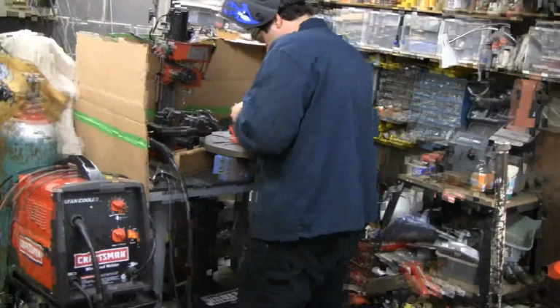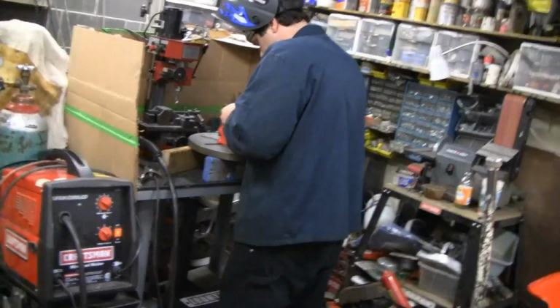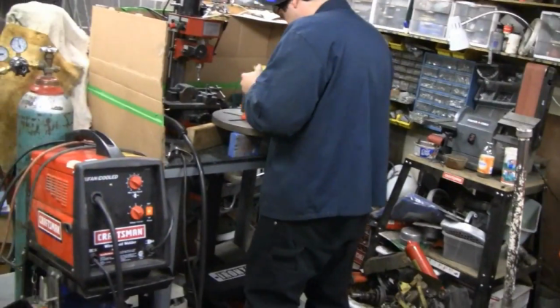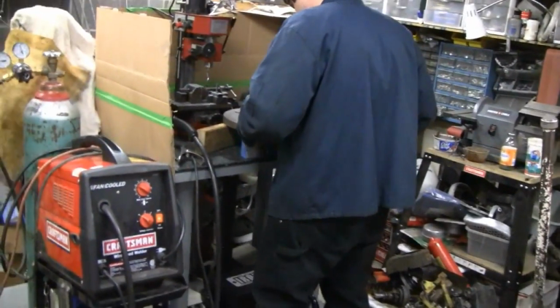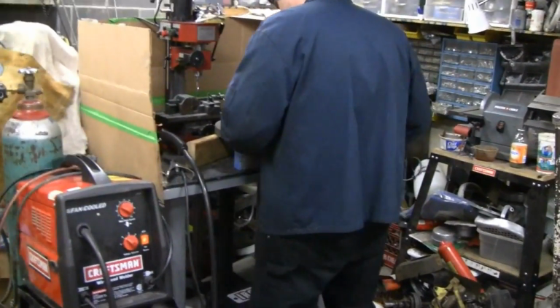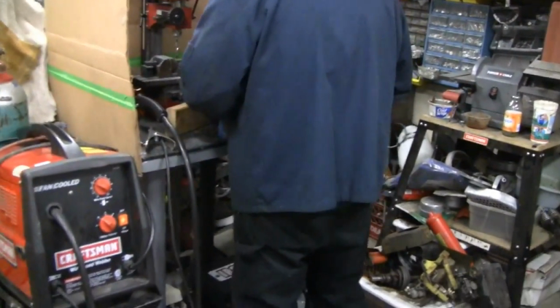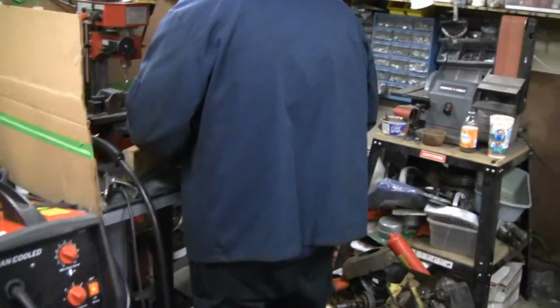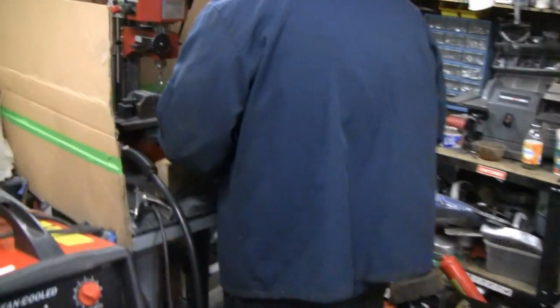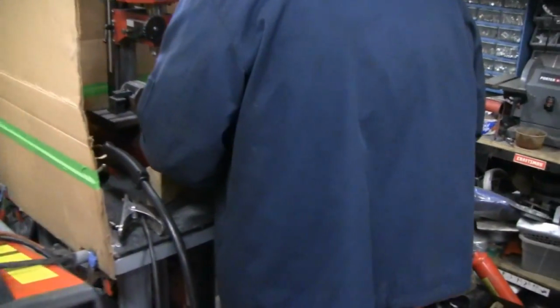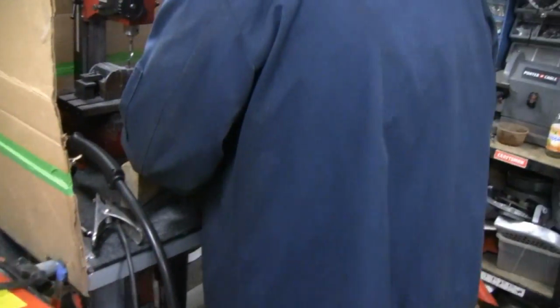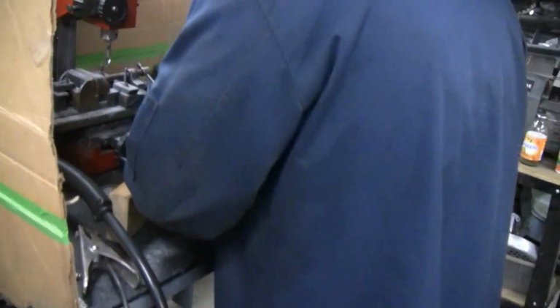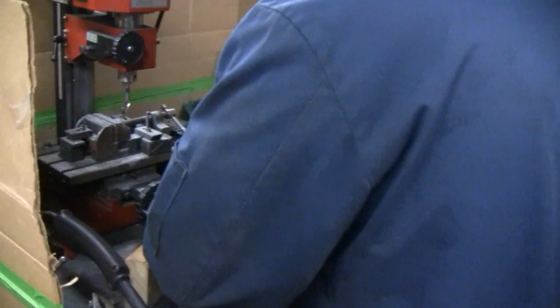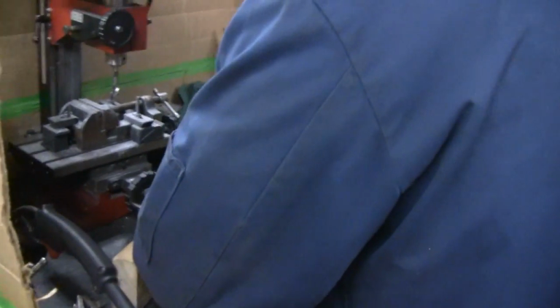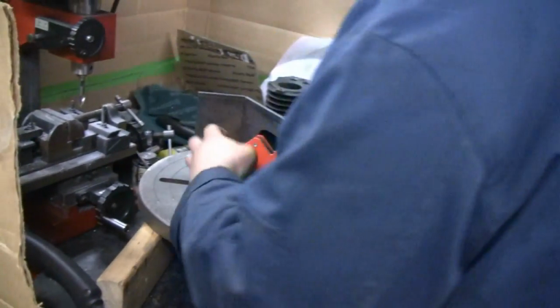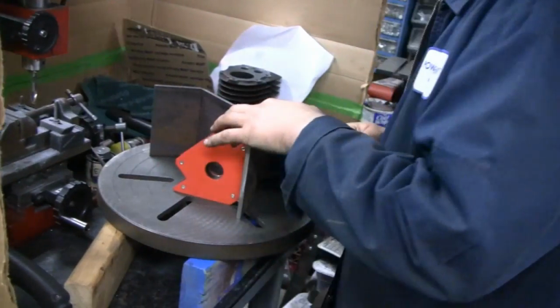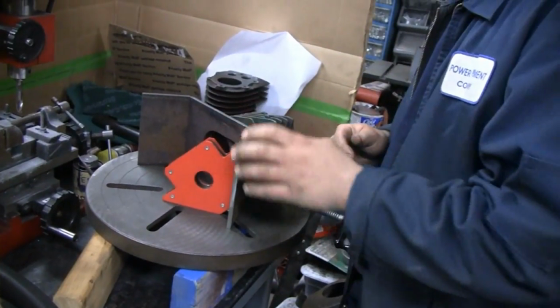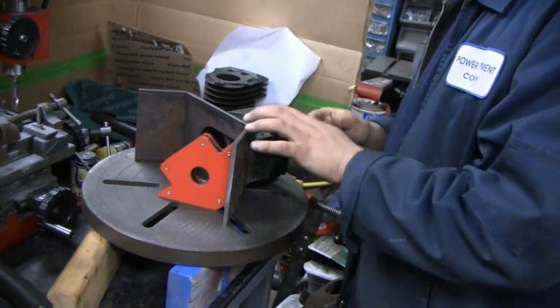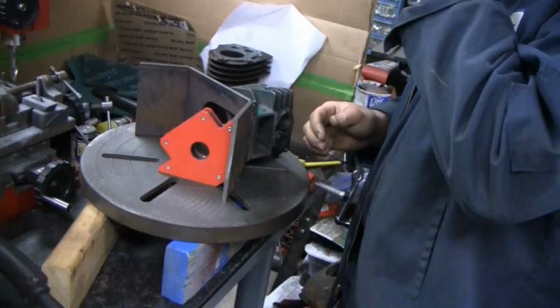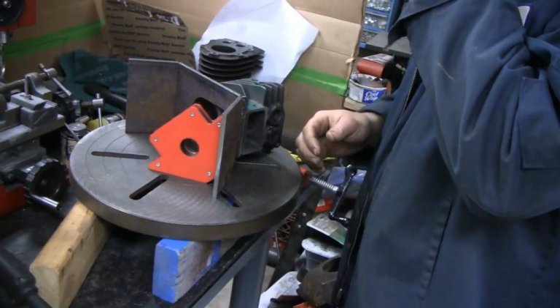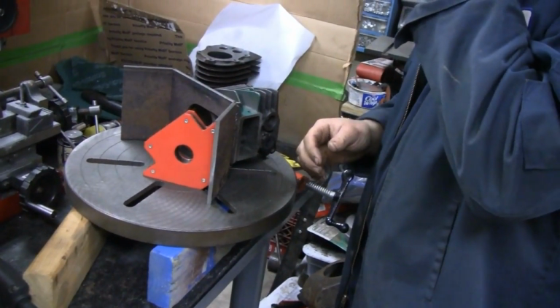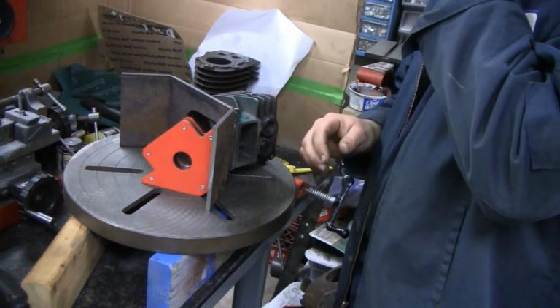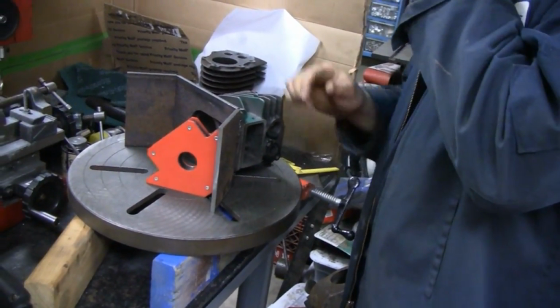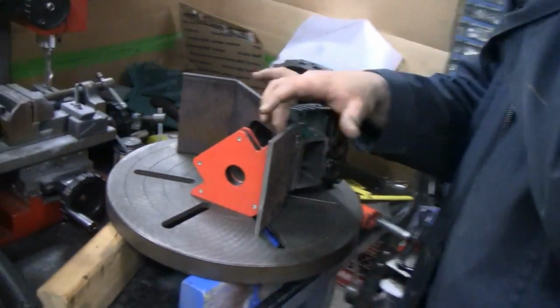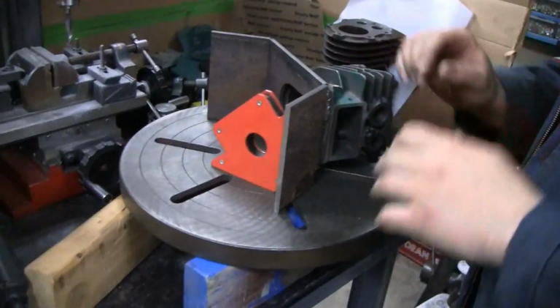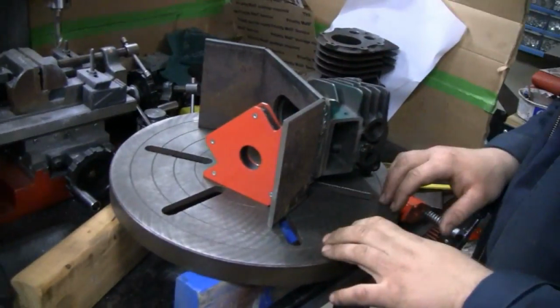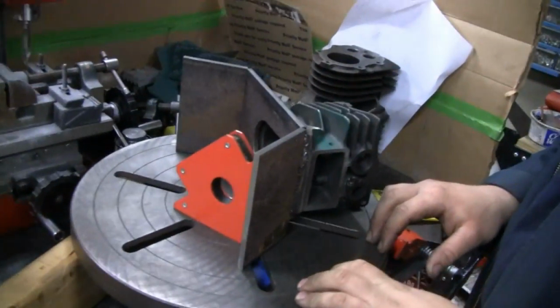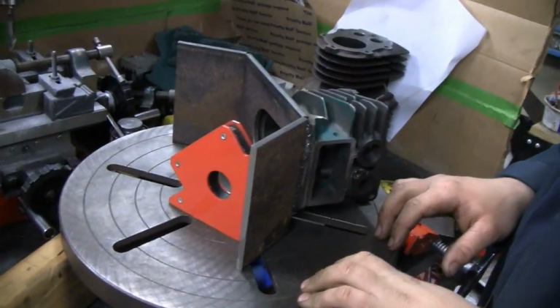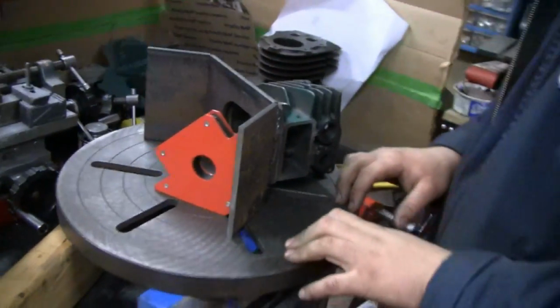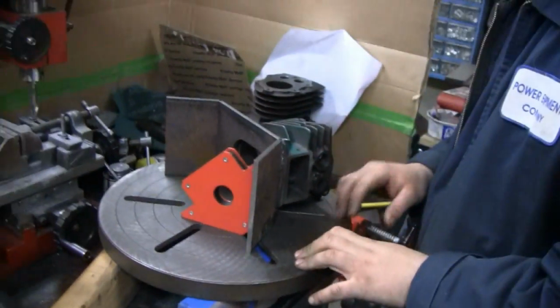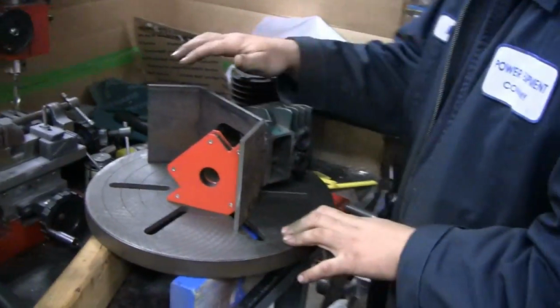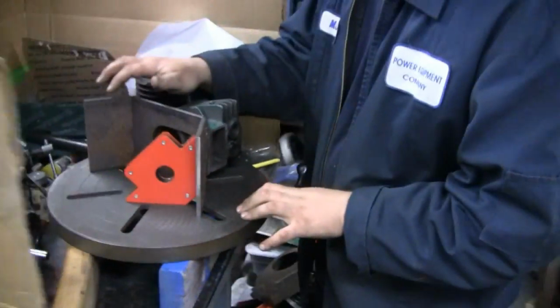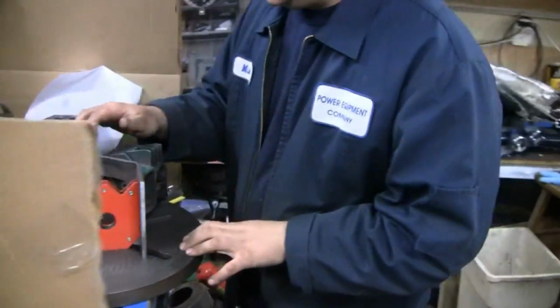Me and Mike are working on a radio again. I'm just lining up these plates with a crankcase, setting the angle before I weld them. I've got this one tacked in place.